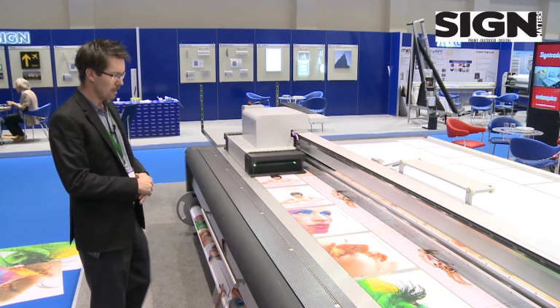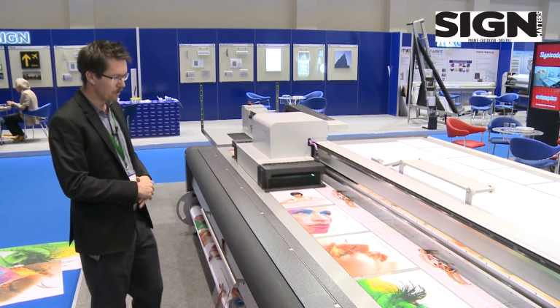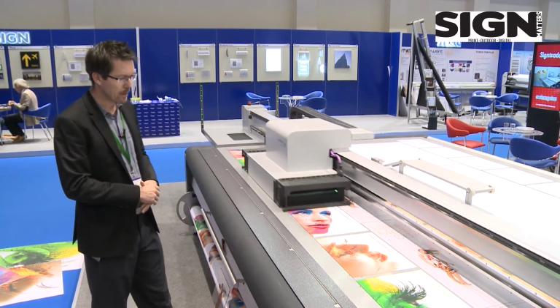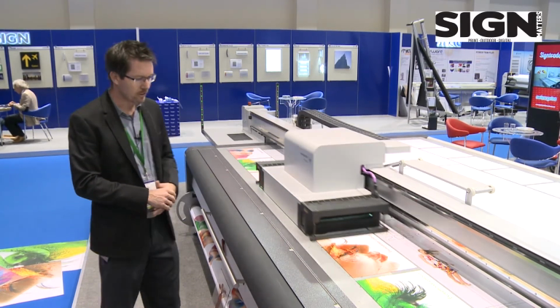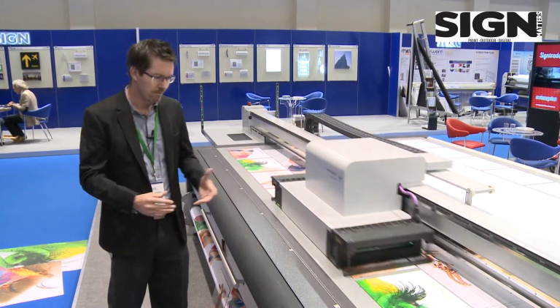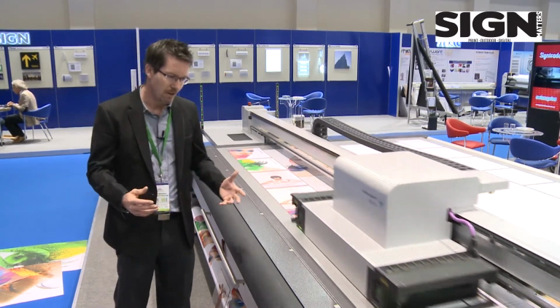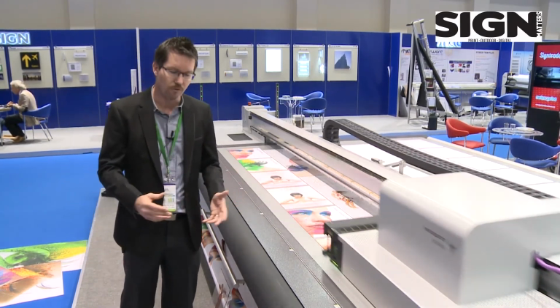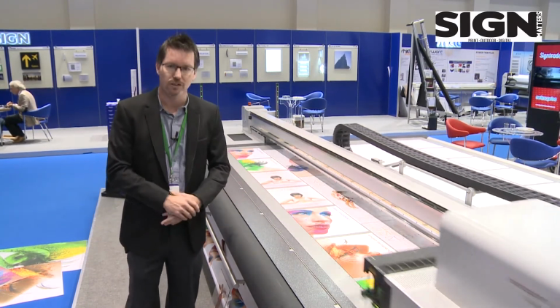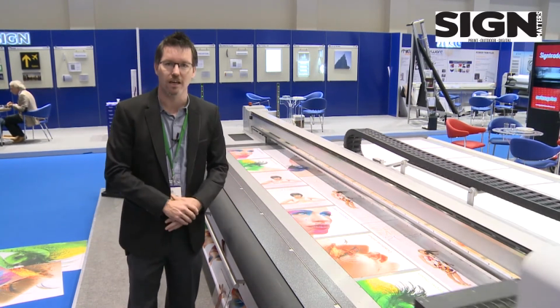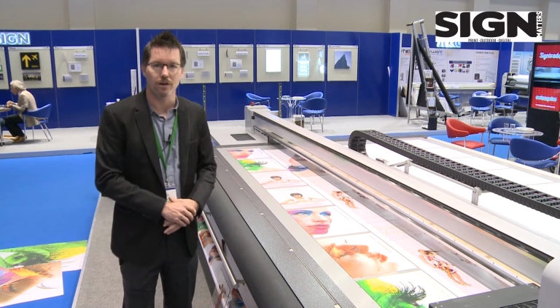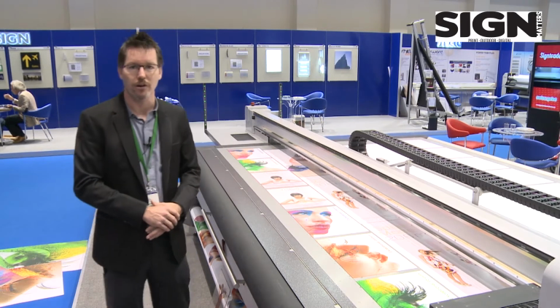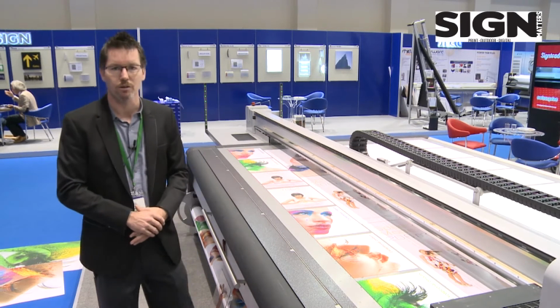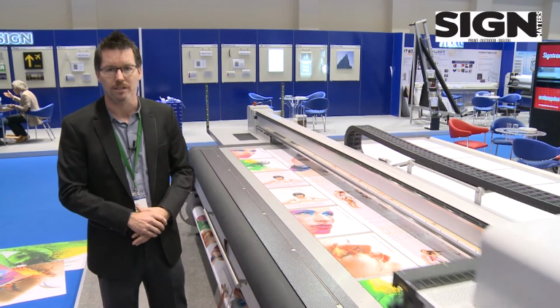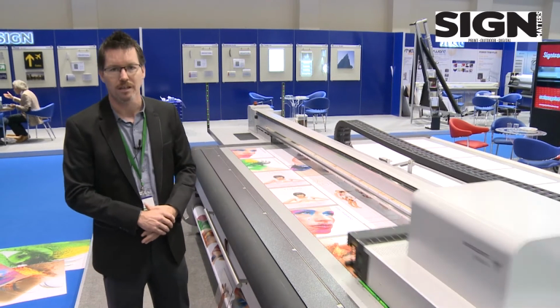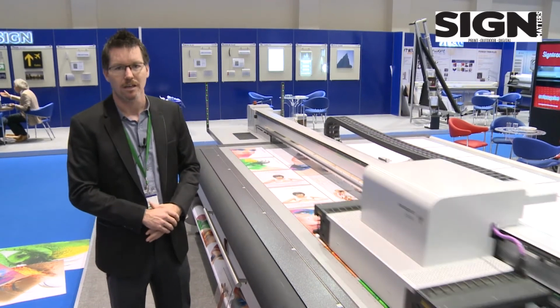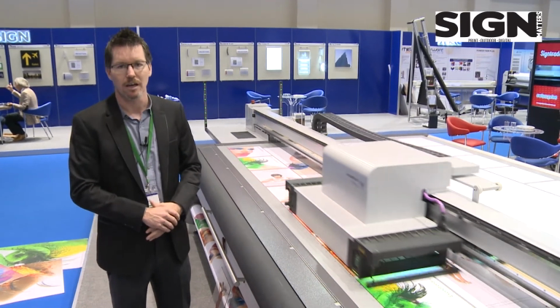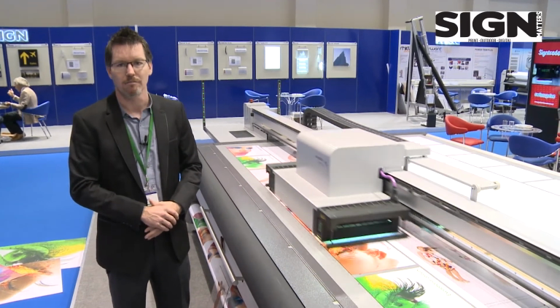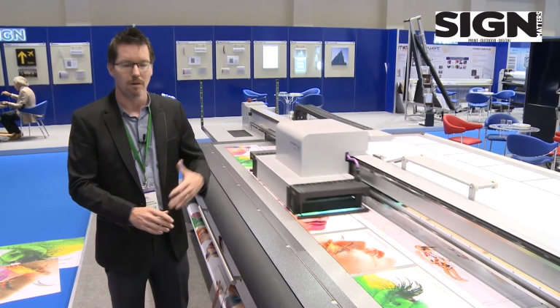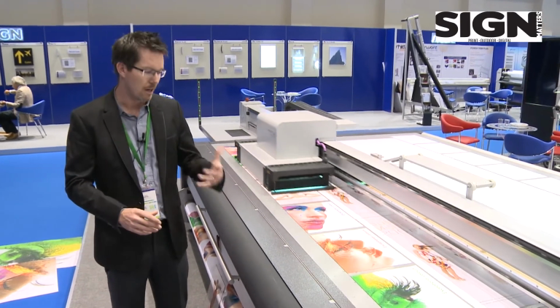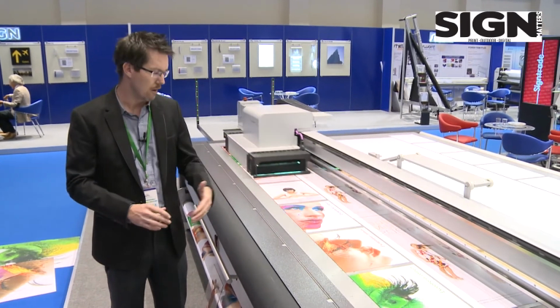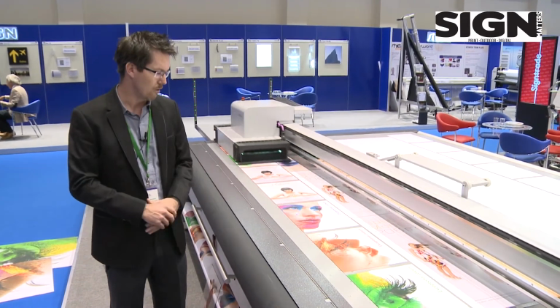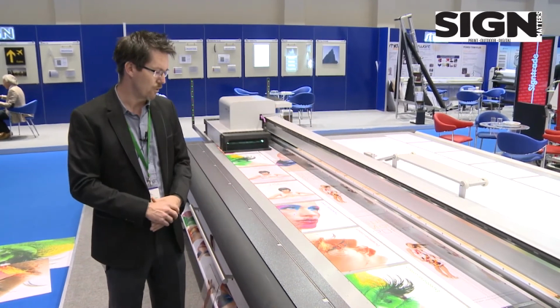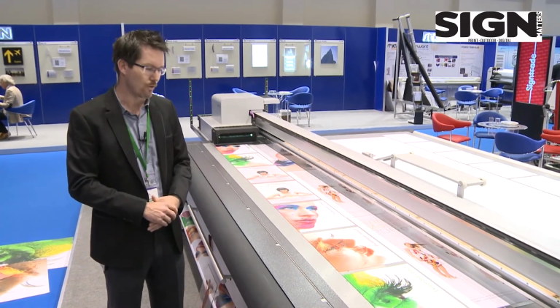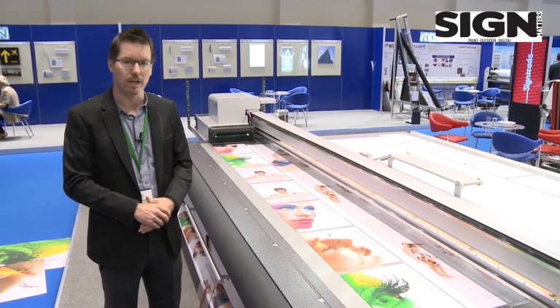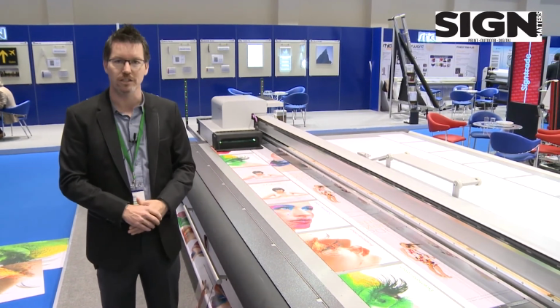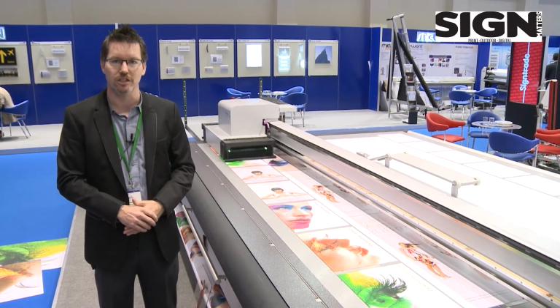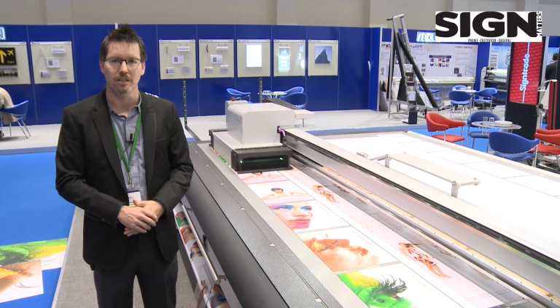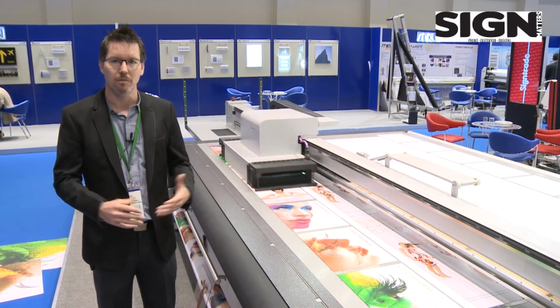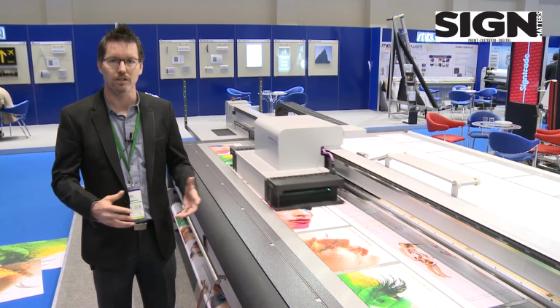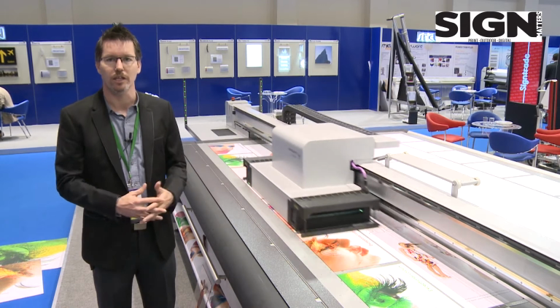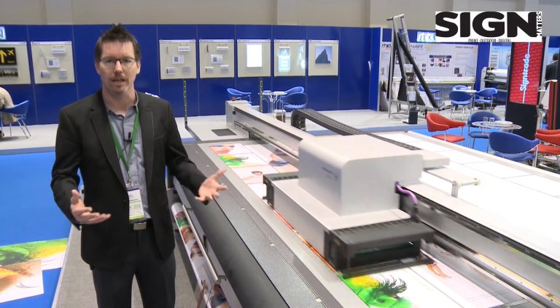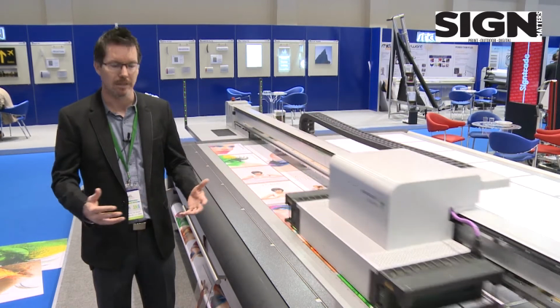The printer offers very high quality — first in precision, but also in color gamut.